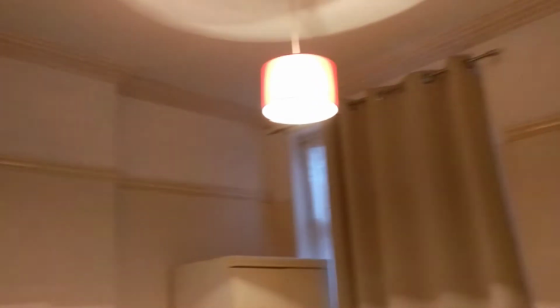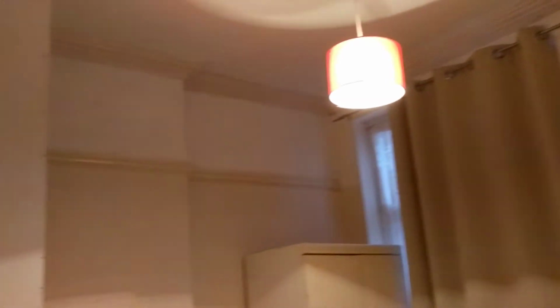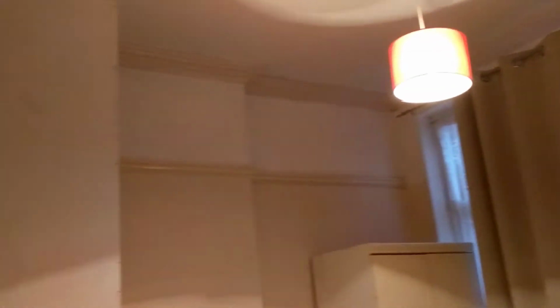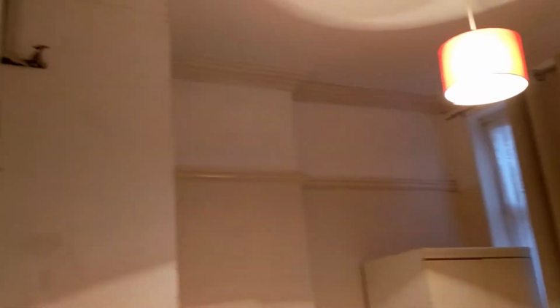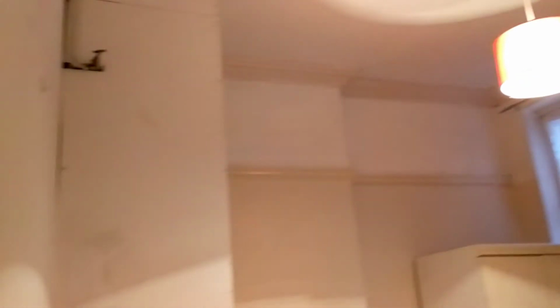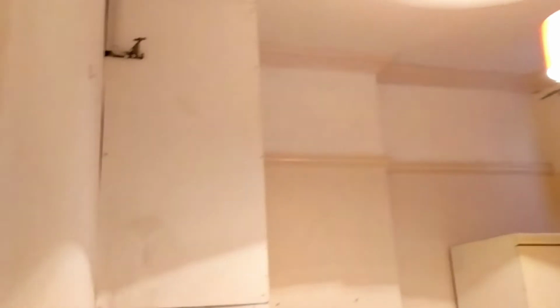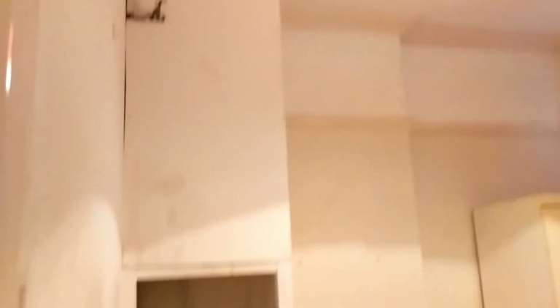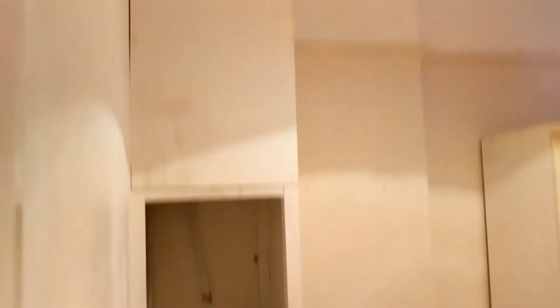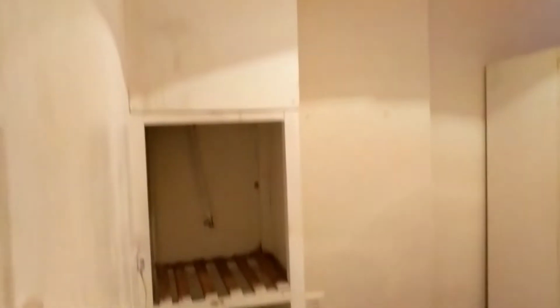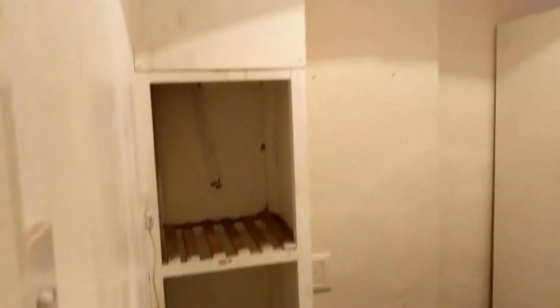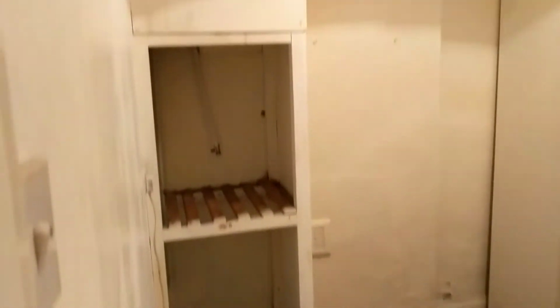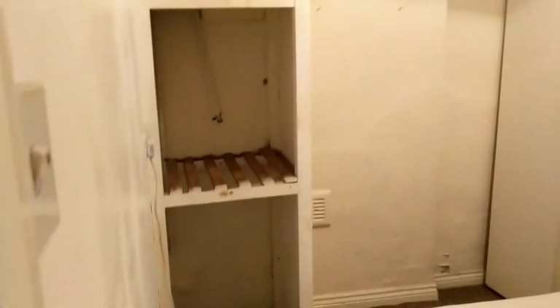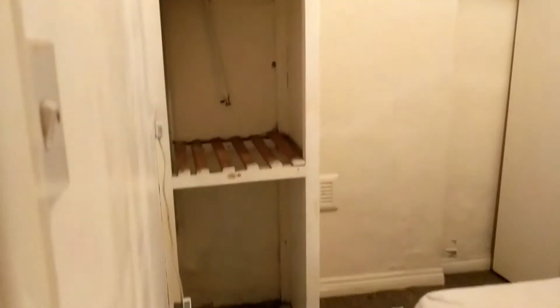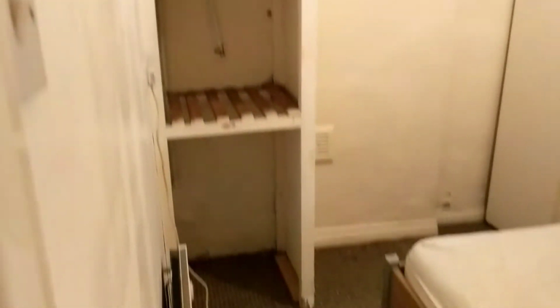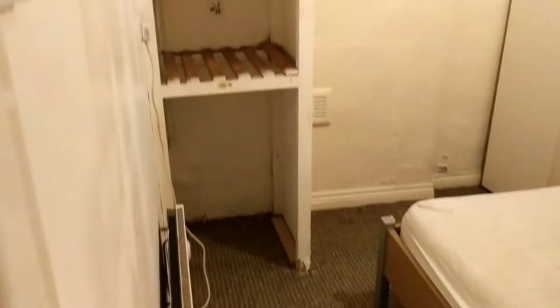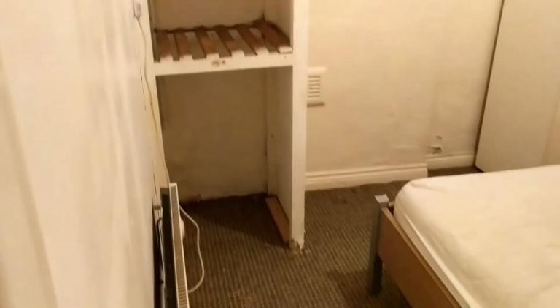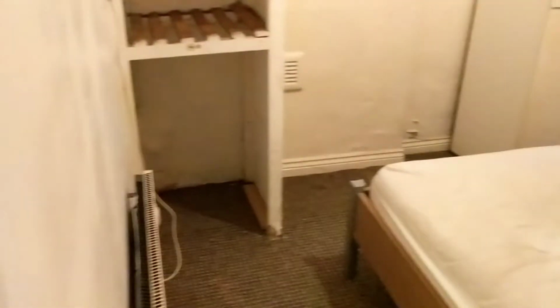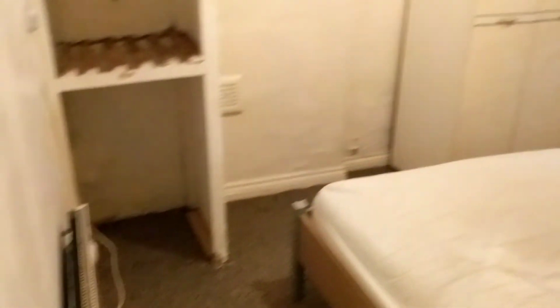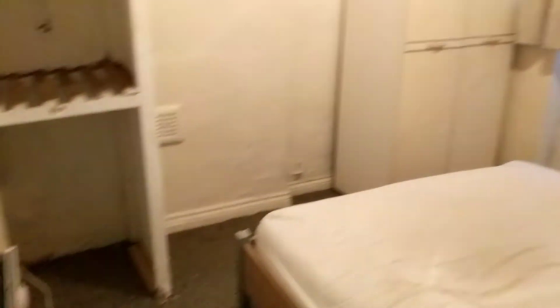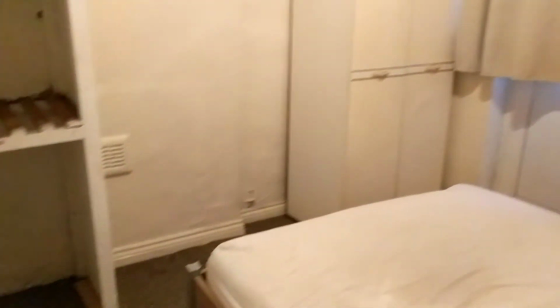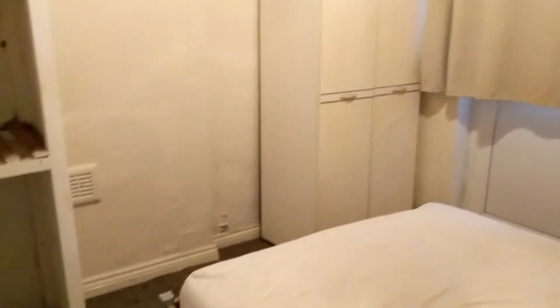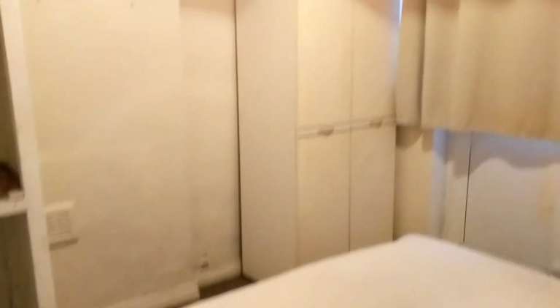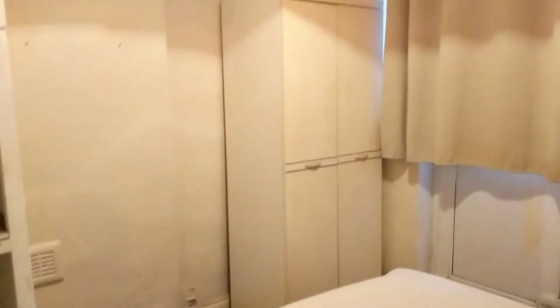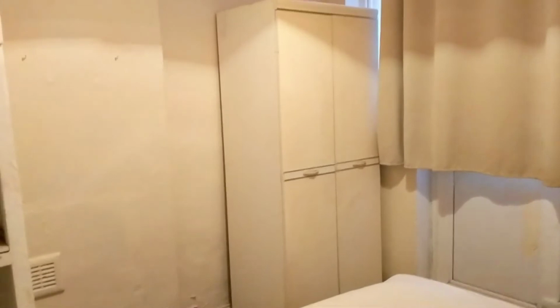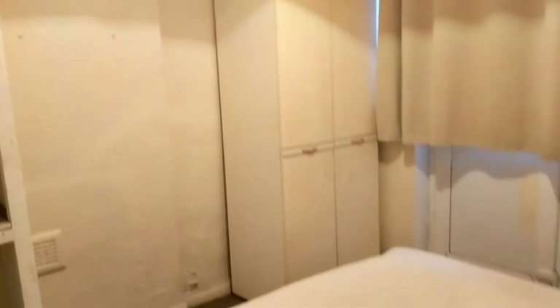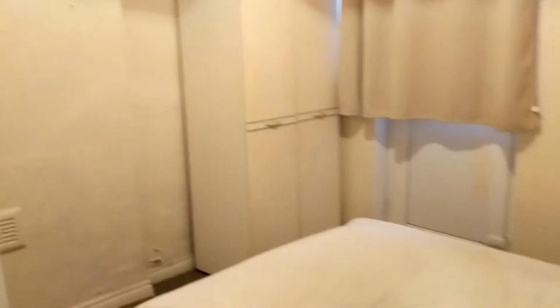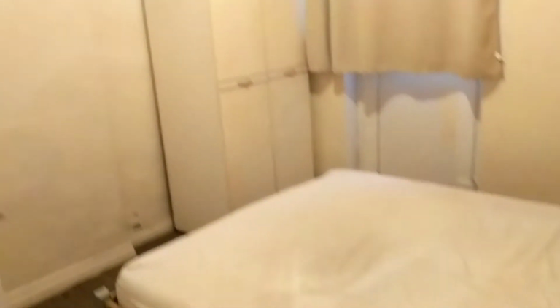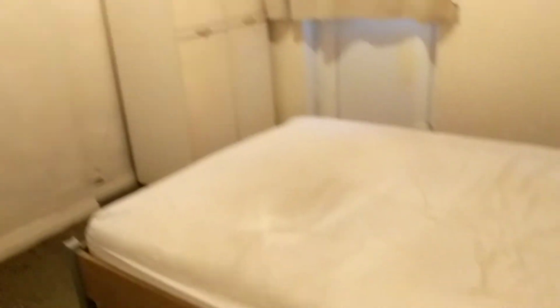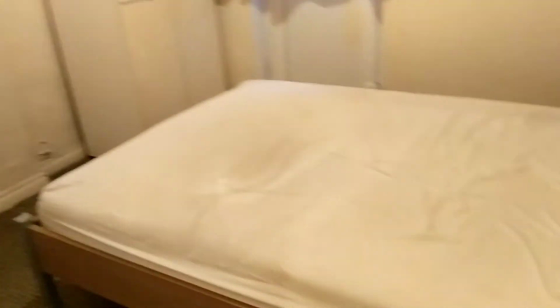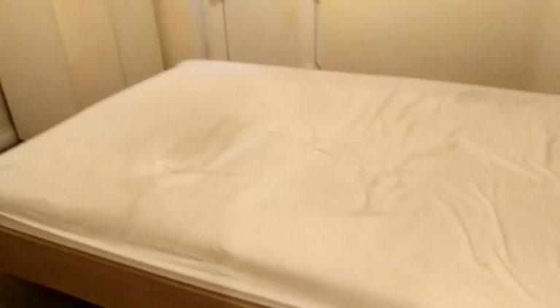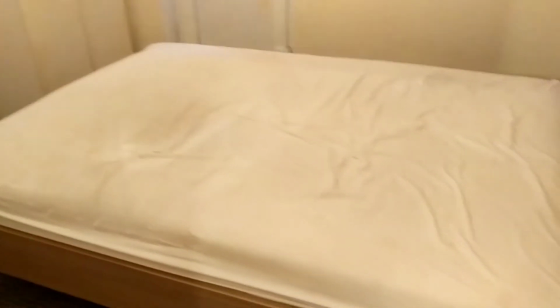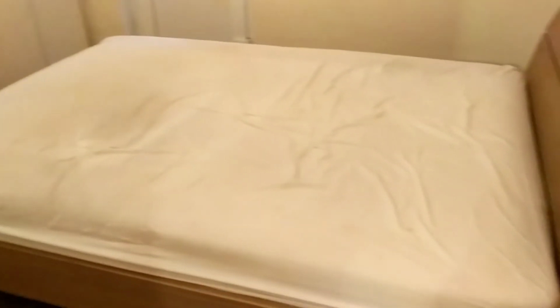So this is the bedroom — you've got some storage space there on the left, and then your wardrobe just right there, and this is your double bed.